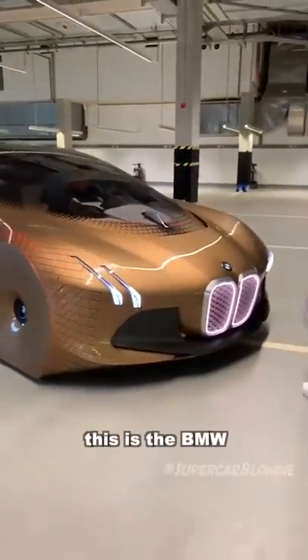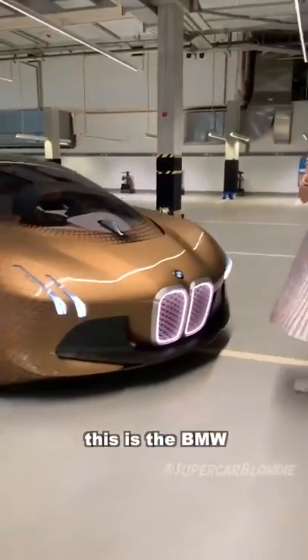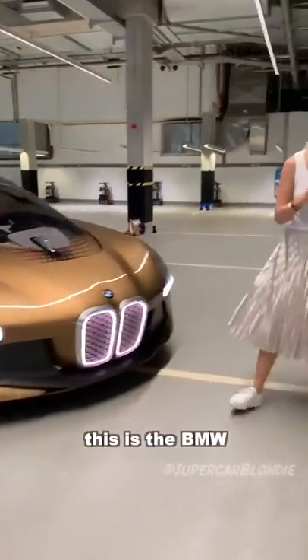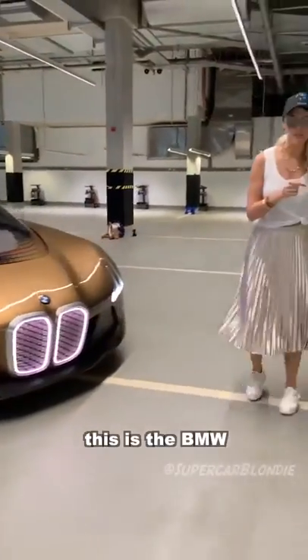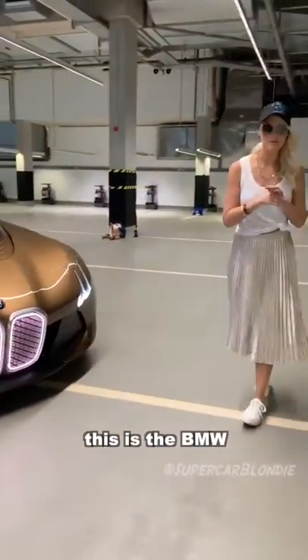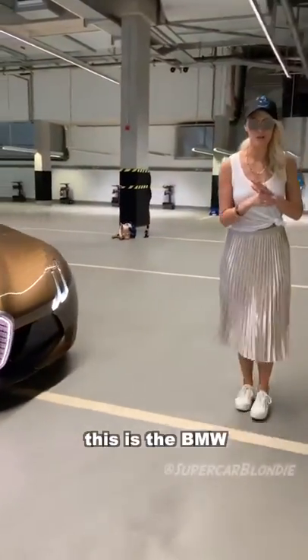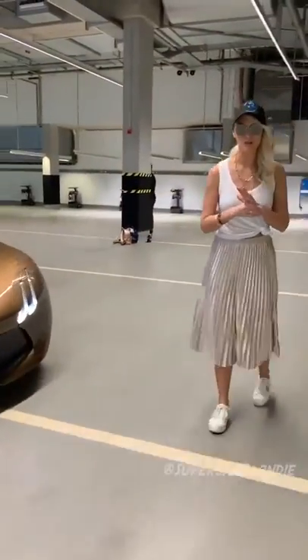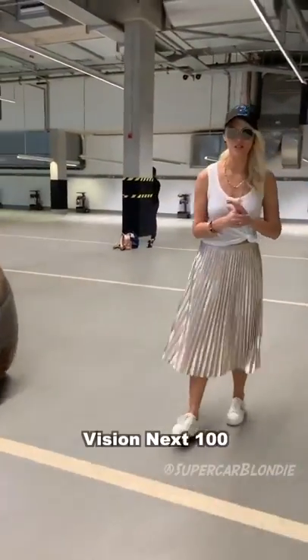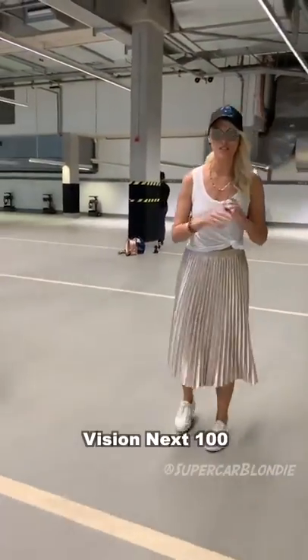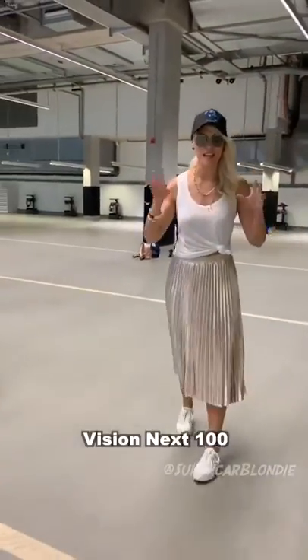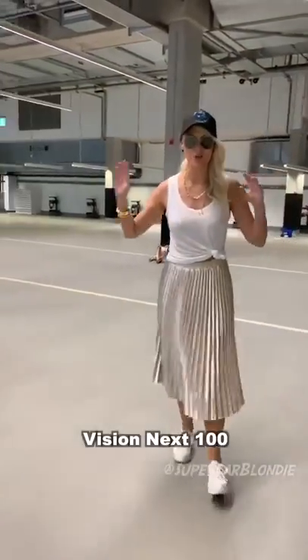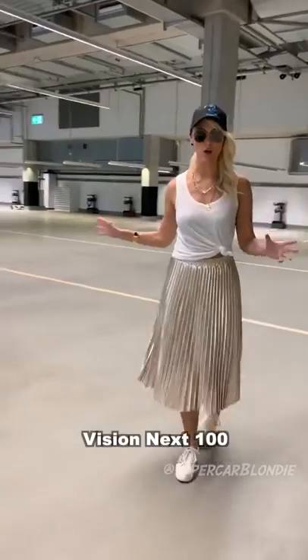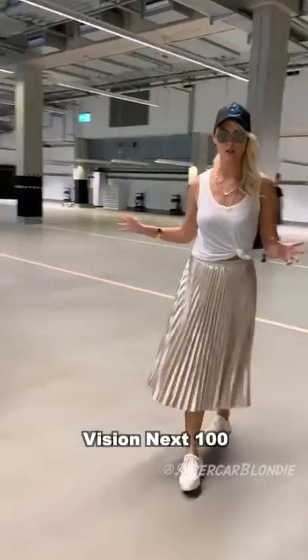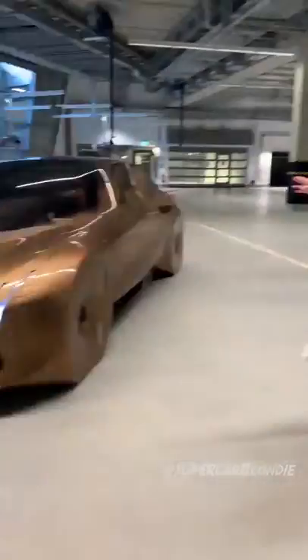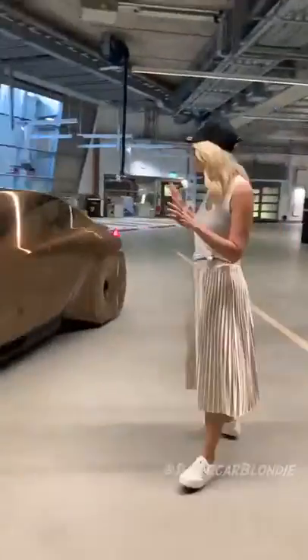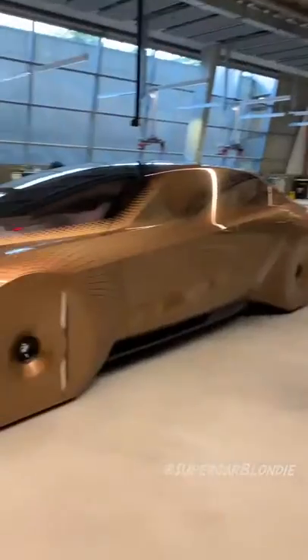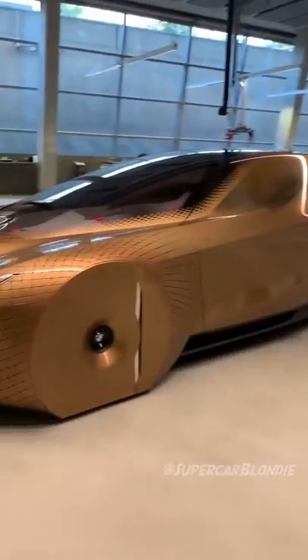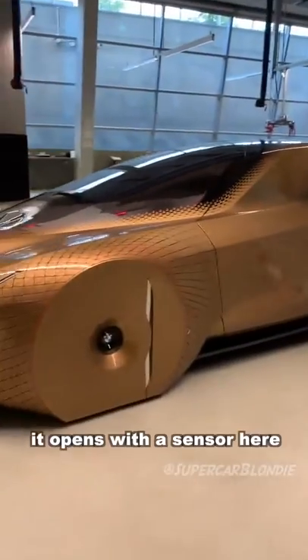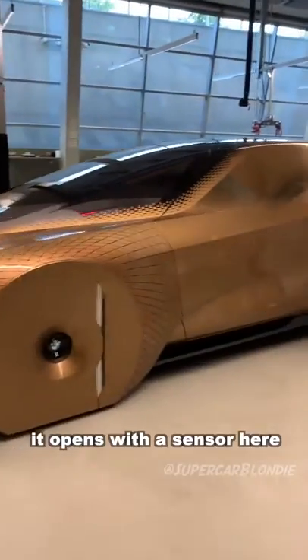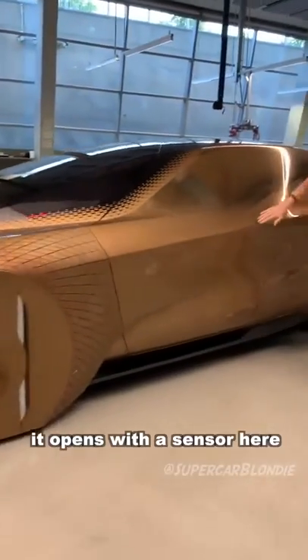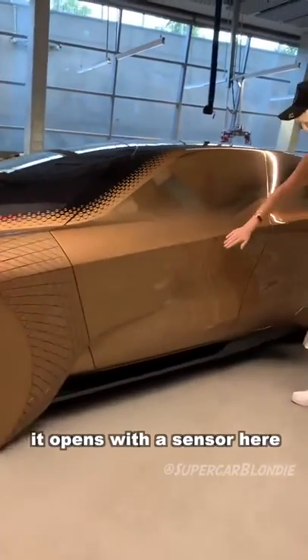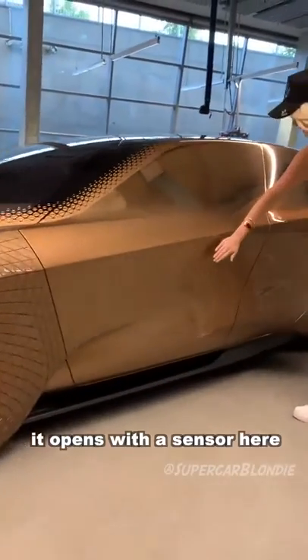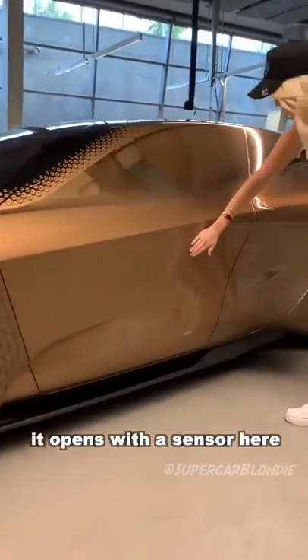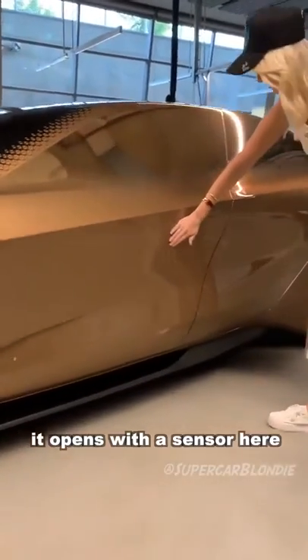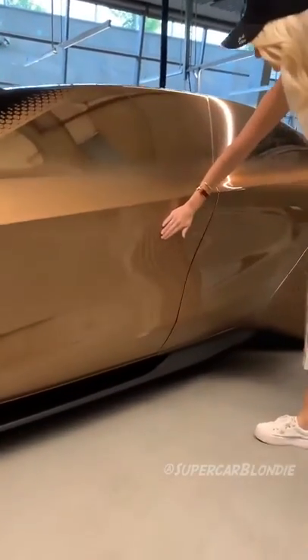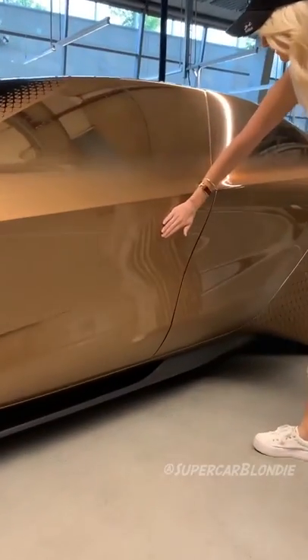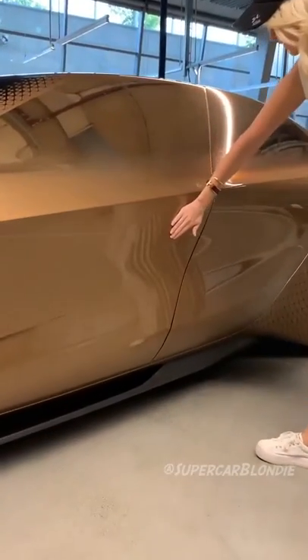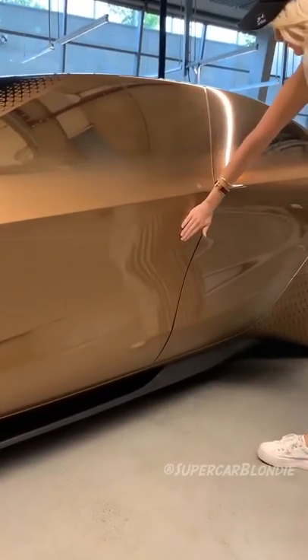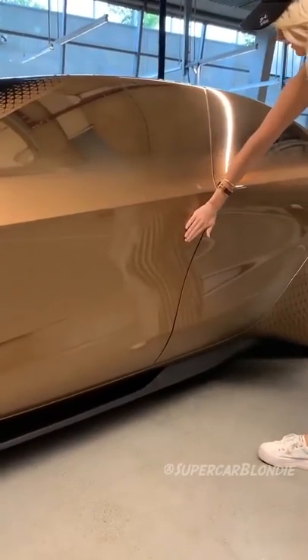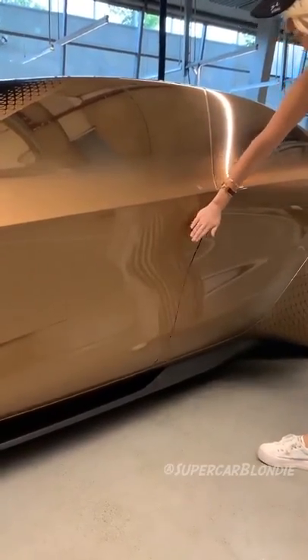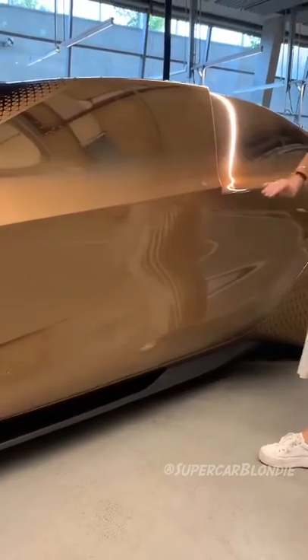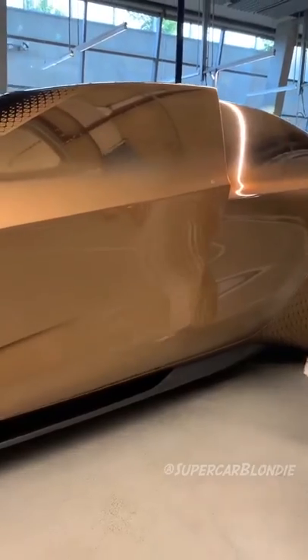This is the BMW Vision Next 100. It opens with a sensor here. There you go.